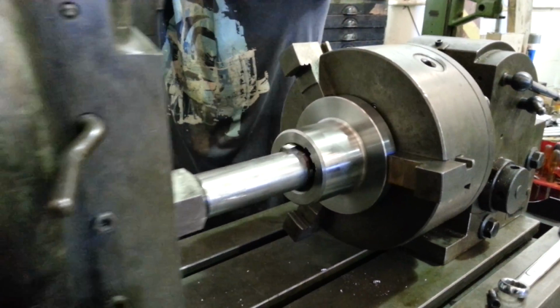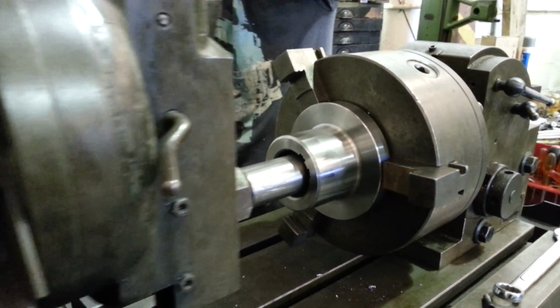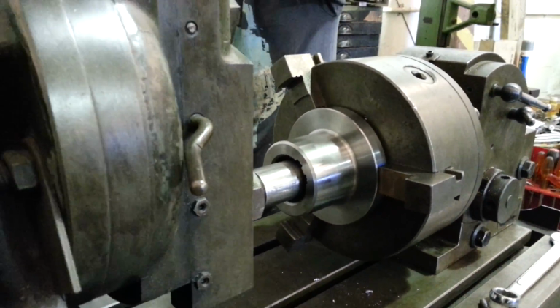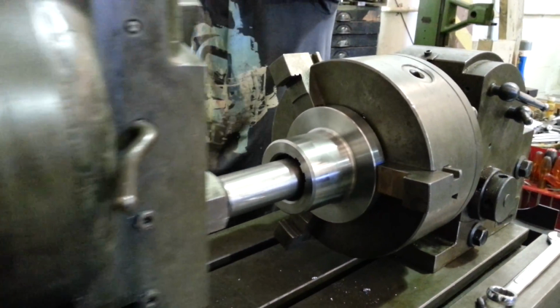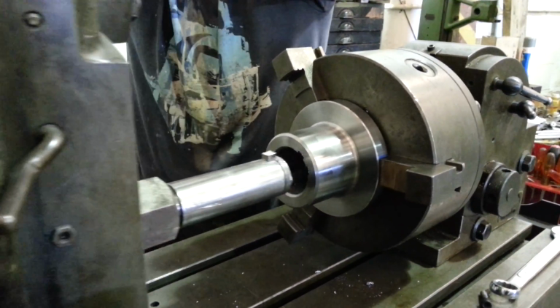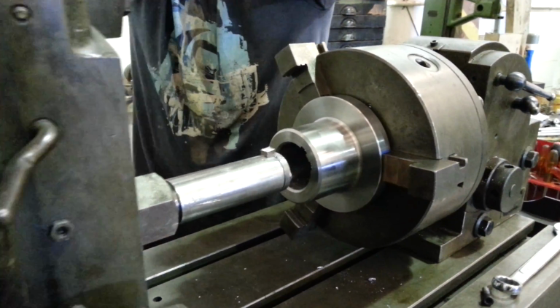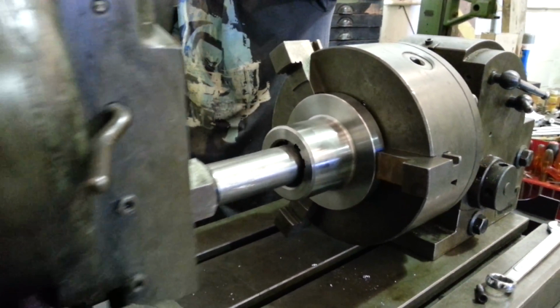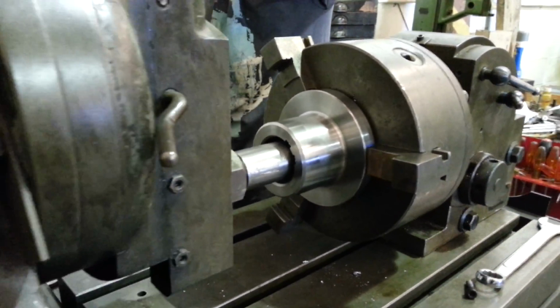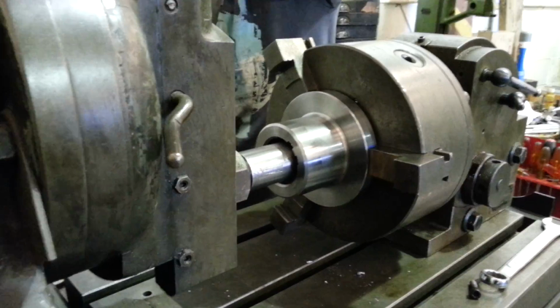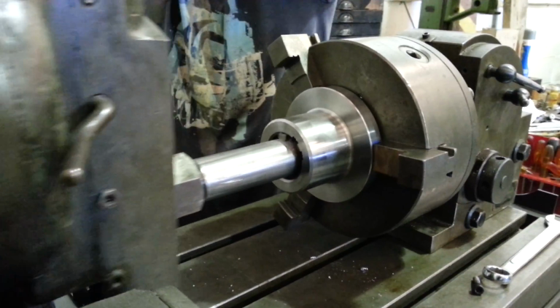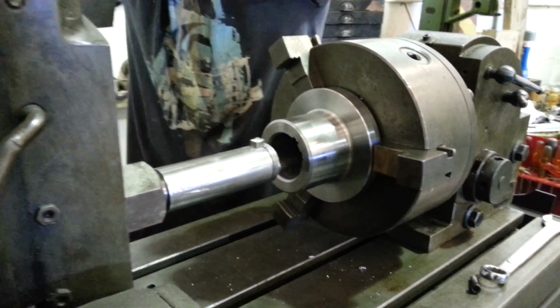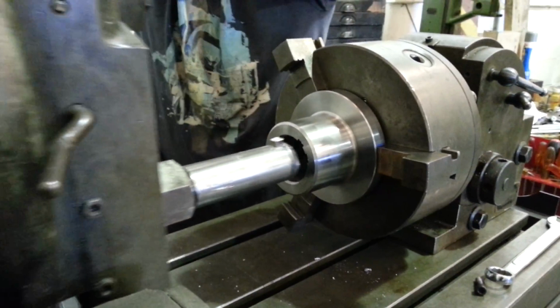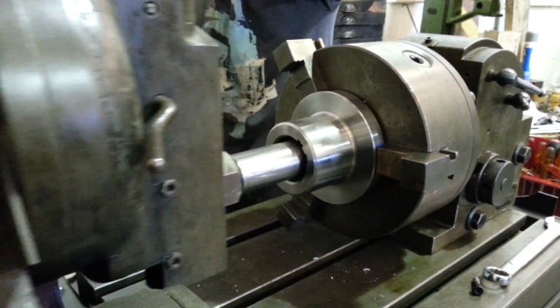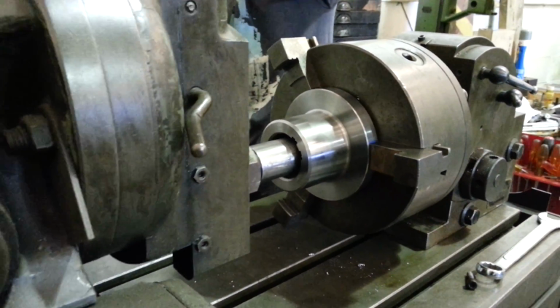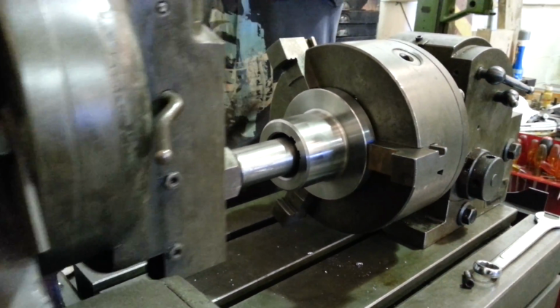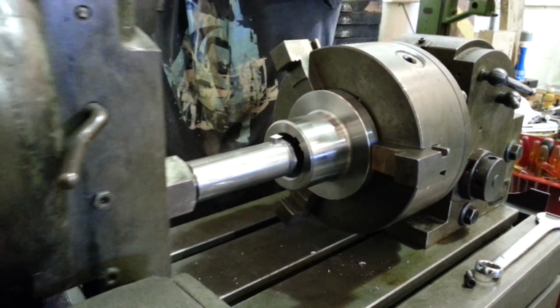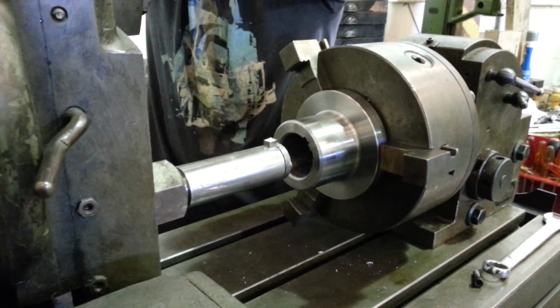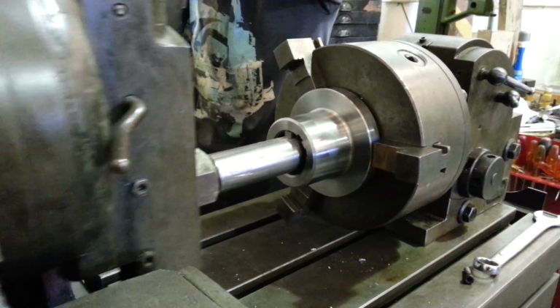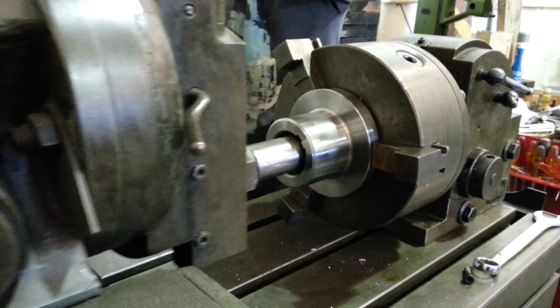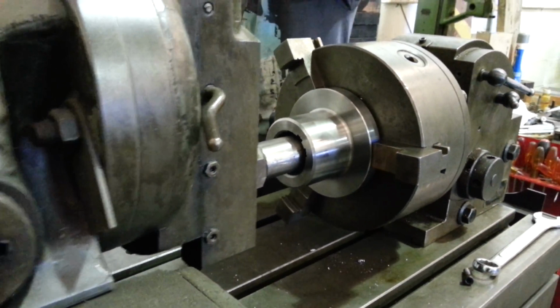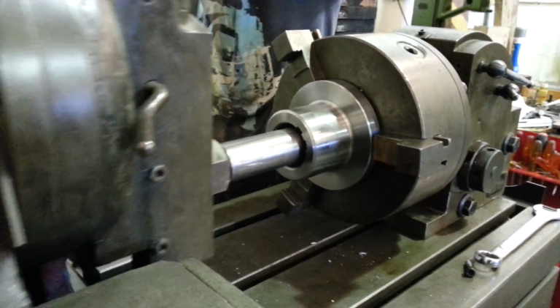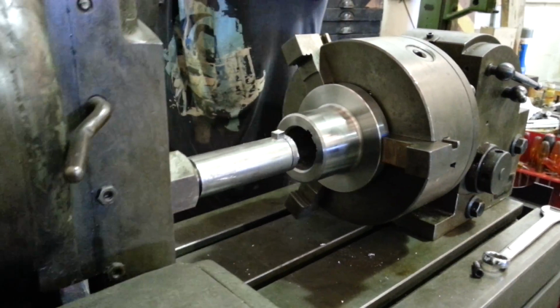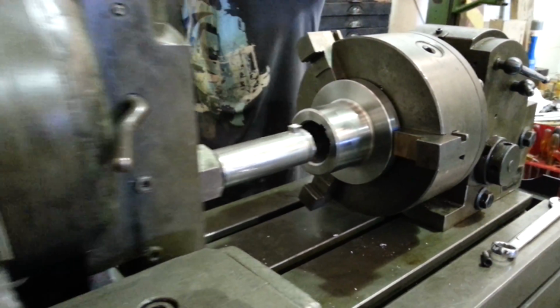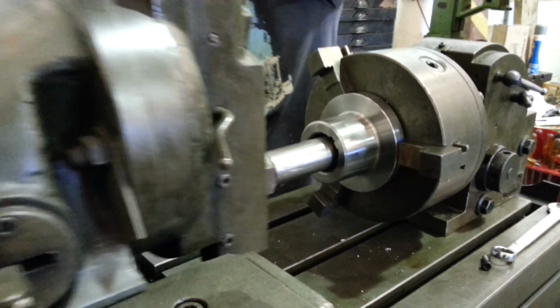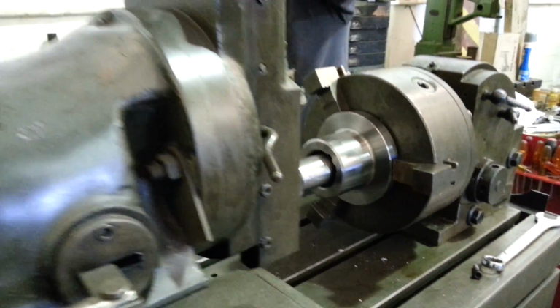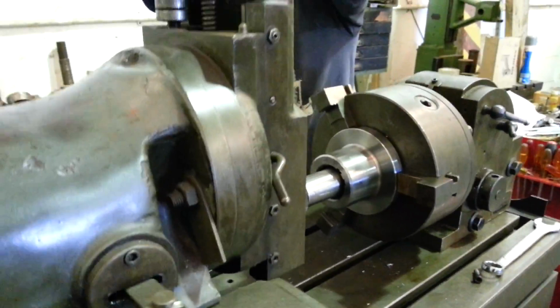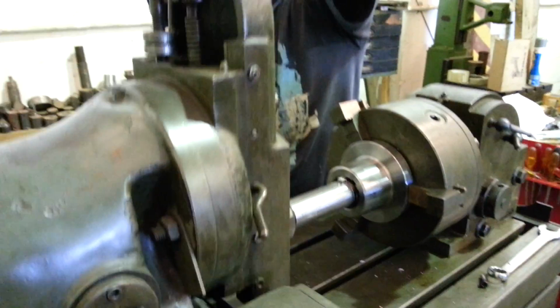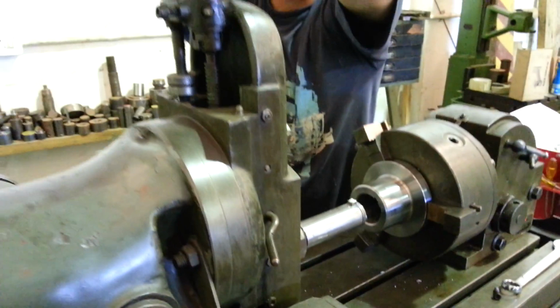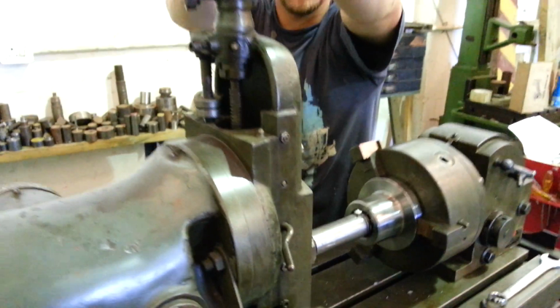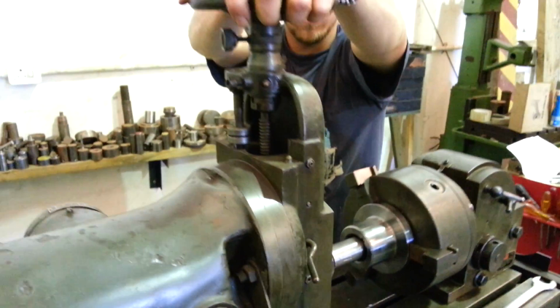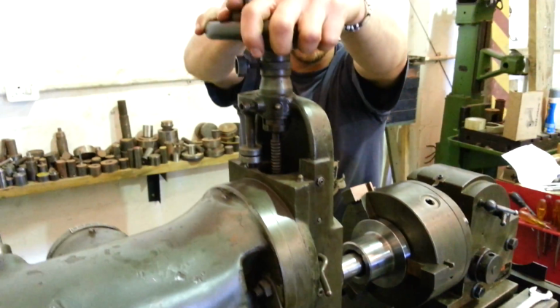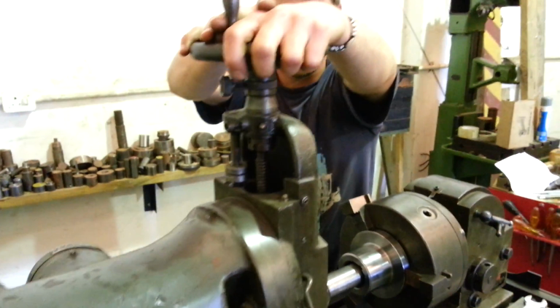We're feeding the tool in by hand. It has a automatic feed, but doing it by hand, the operator has got a bit more feel.